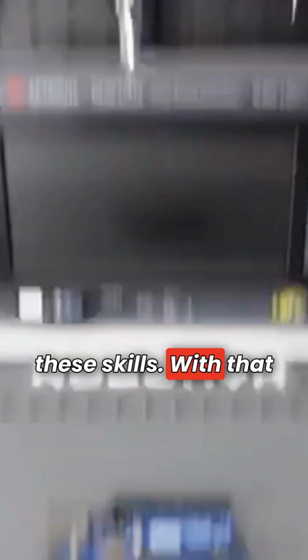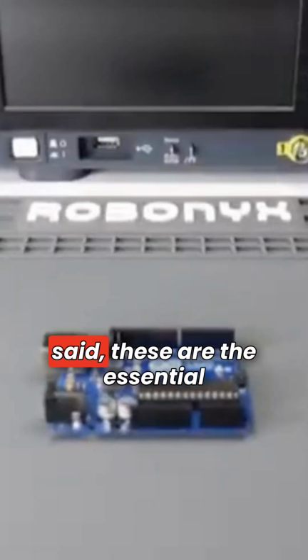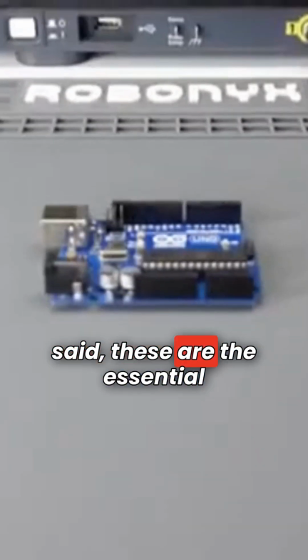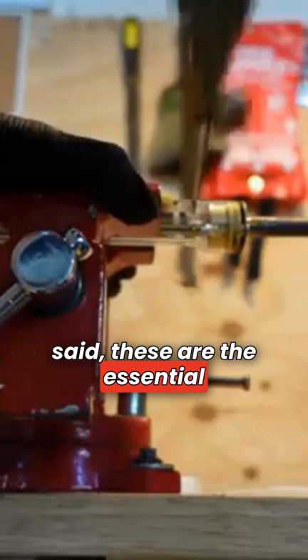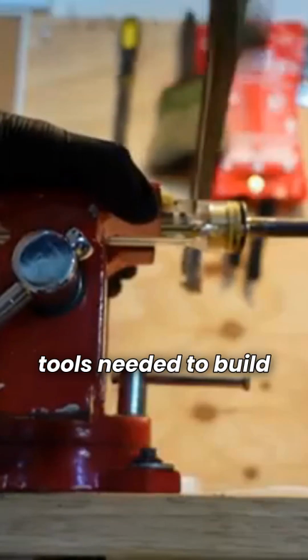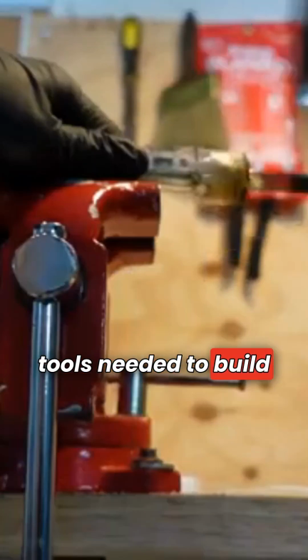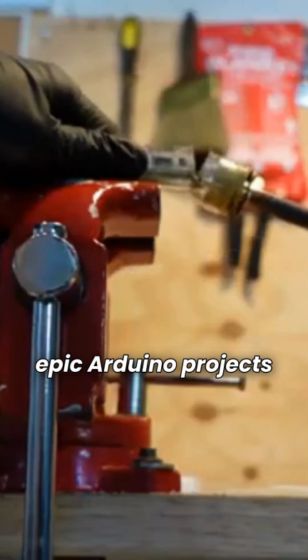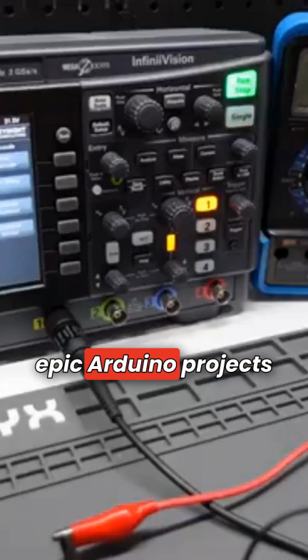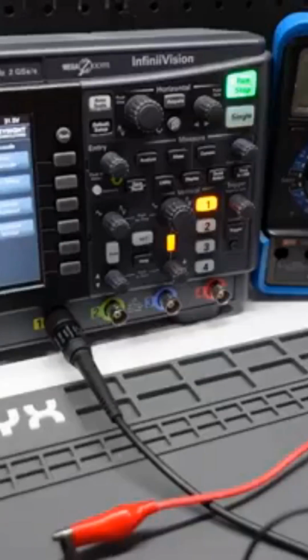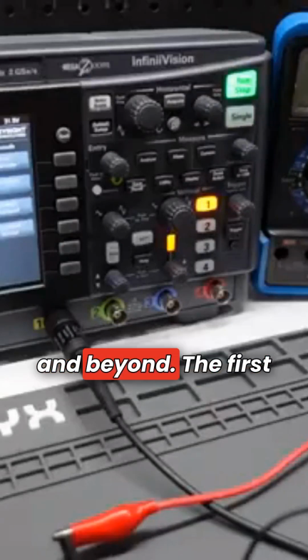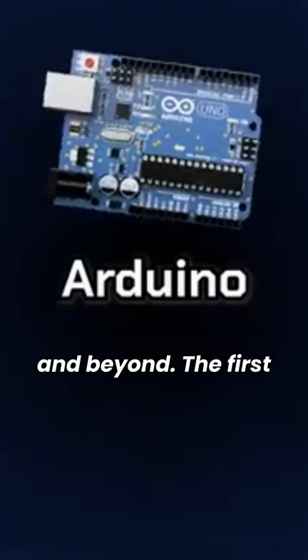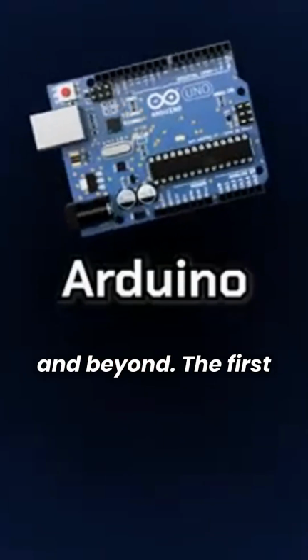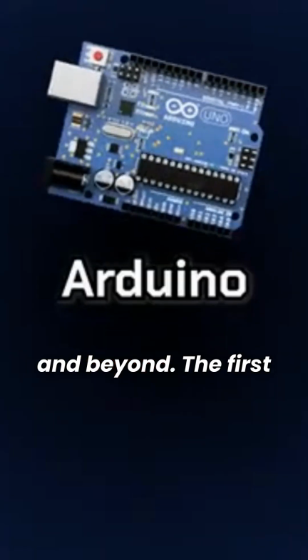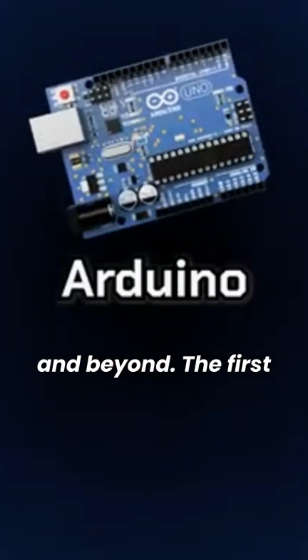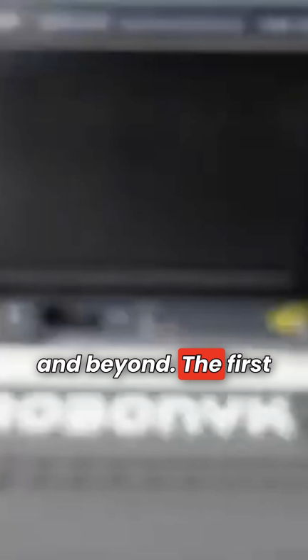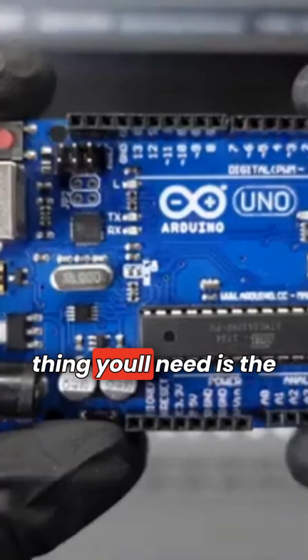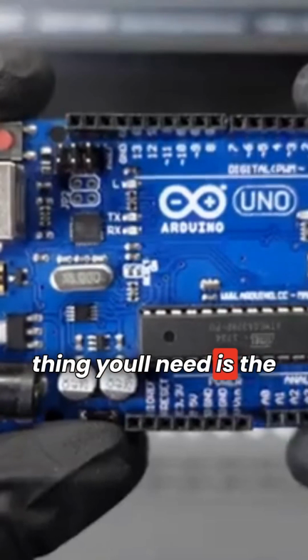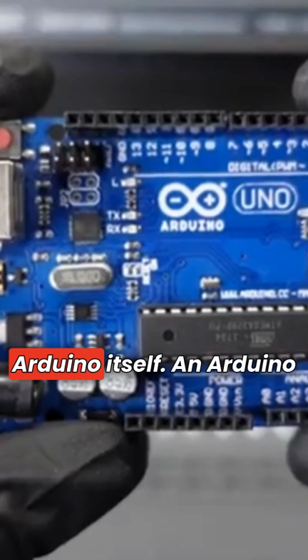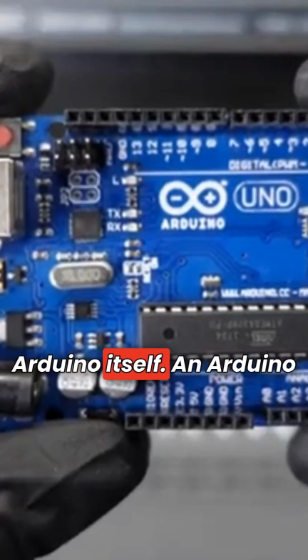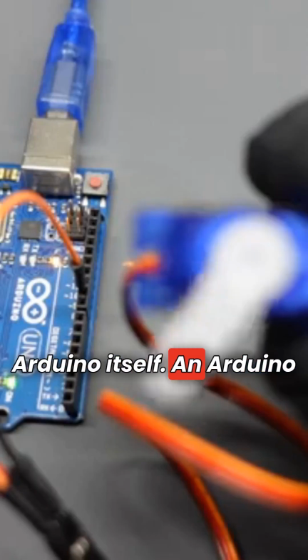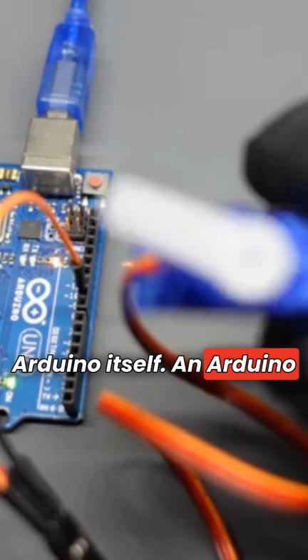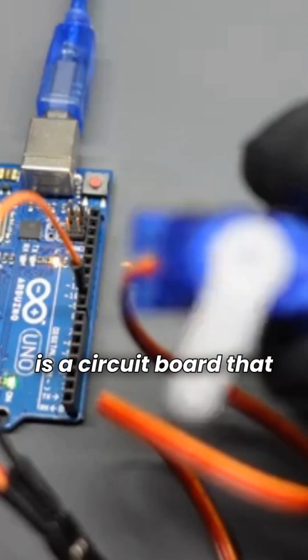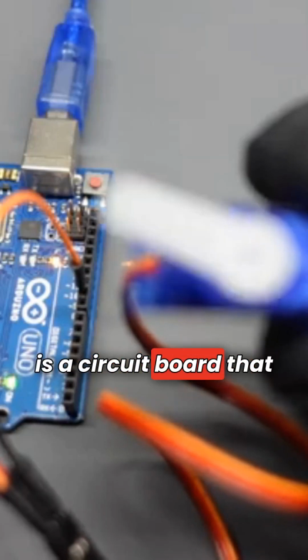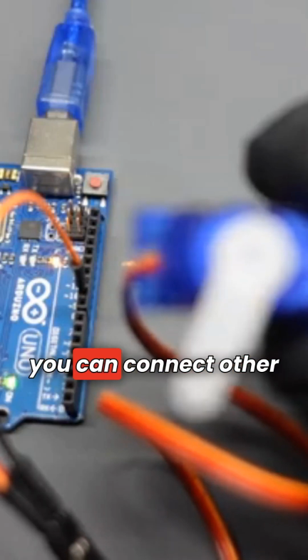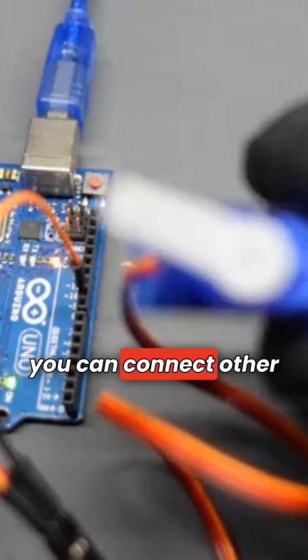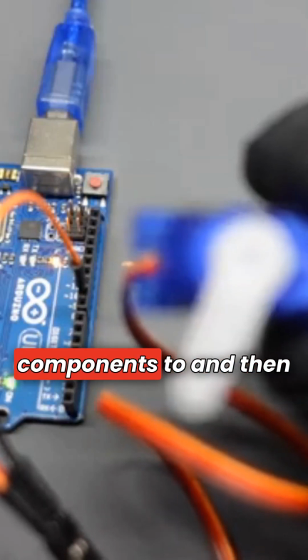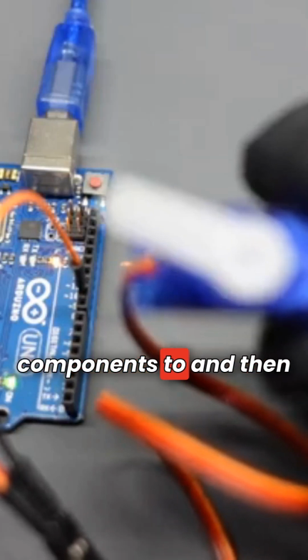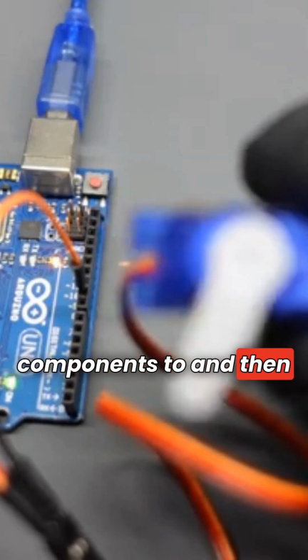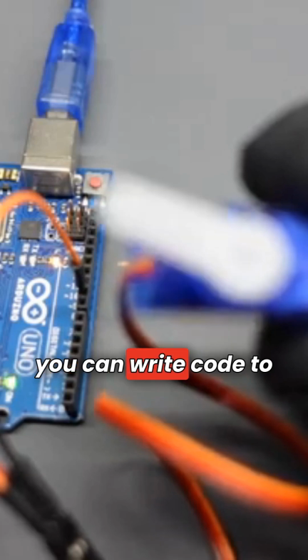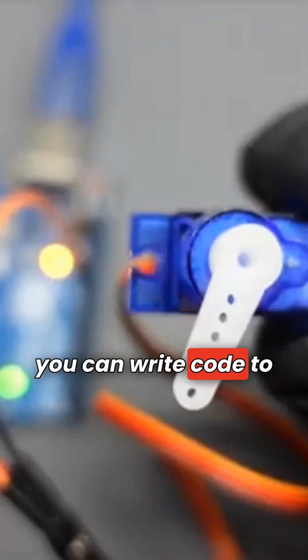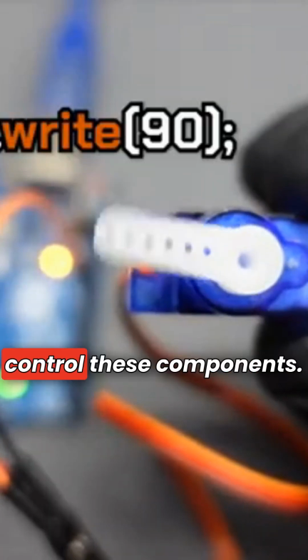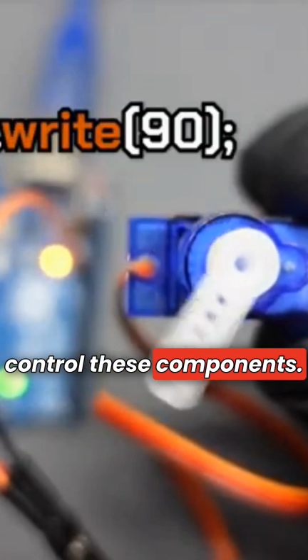With that said, these are the essential tools needed to build epic Arduino projects and beyond. The first thing you'll need is the Arduino itself. An Arduino is a circuit board that you can connect other components to, and then you can write code to control these components.